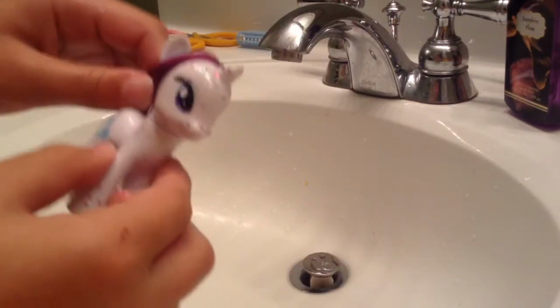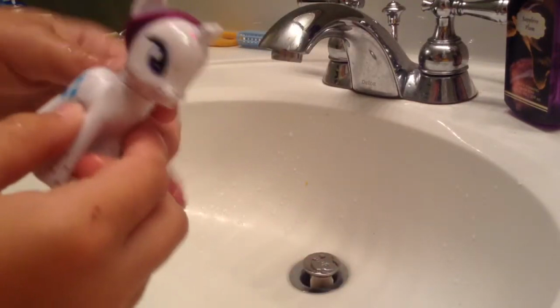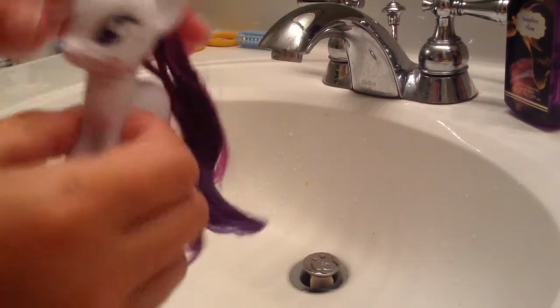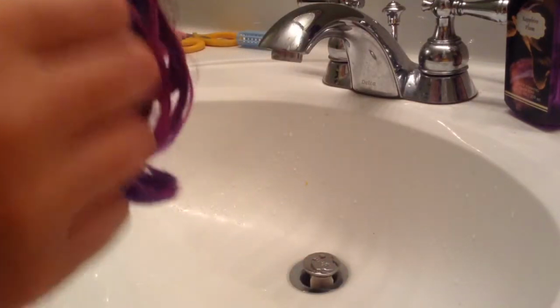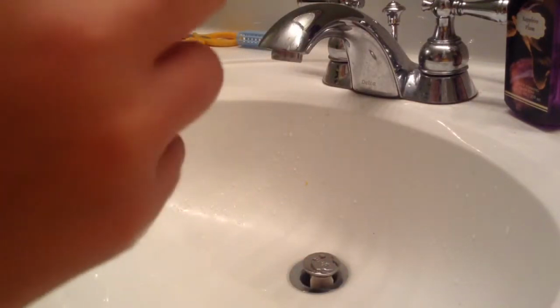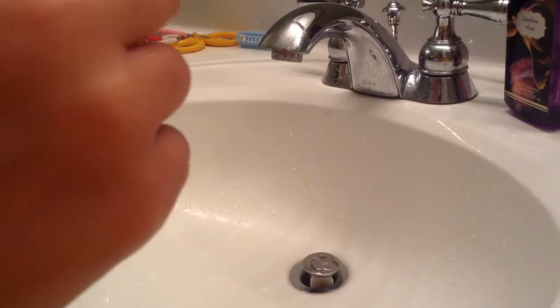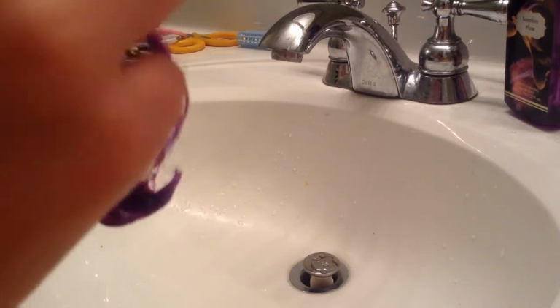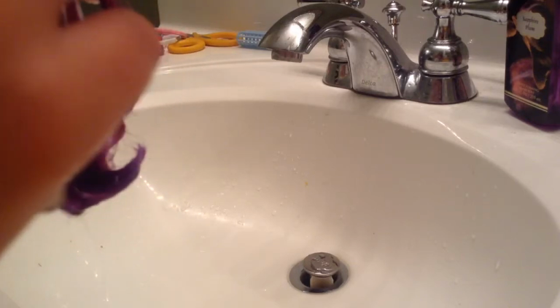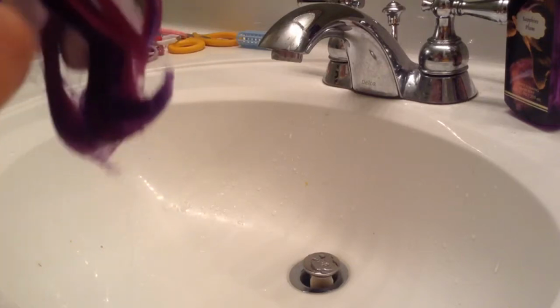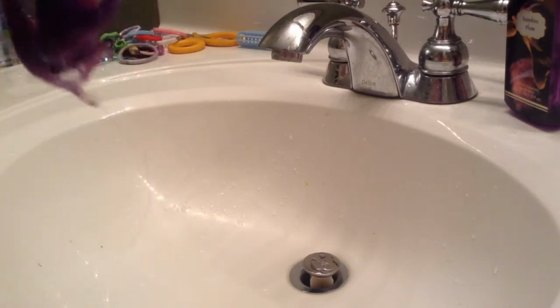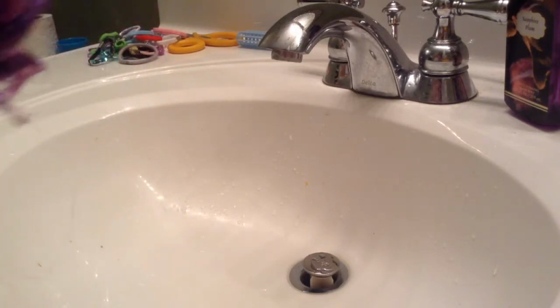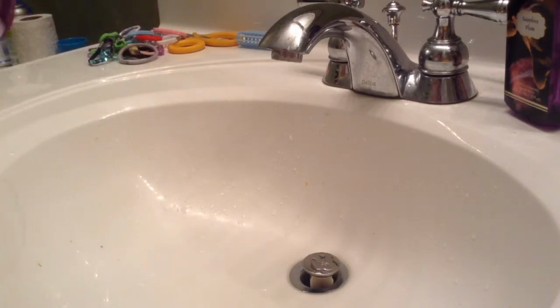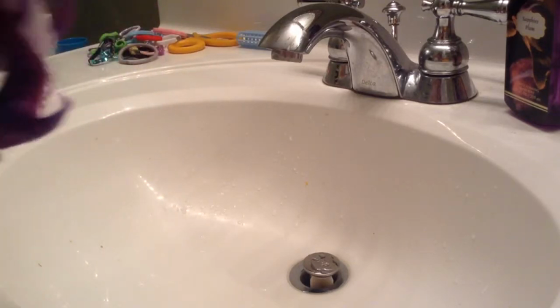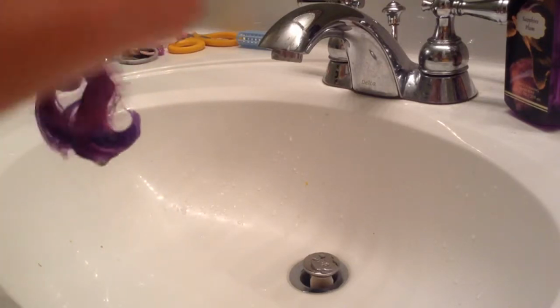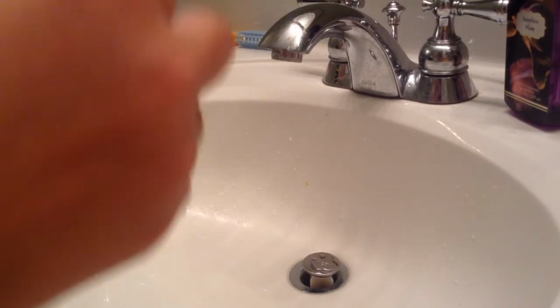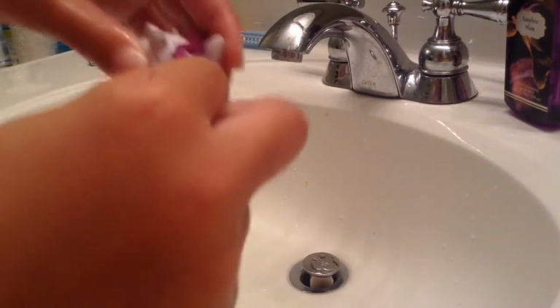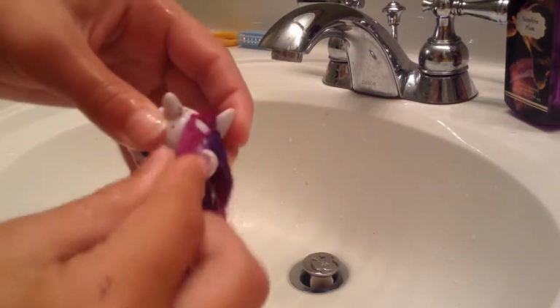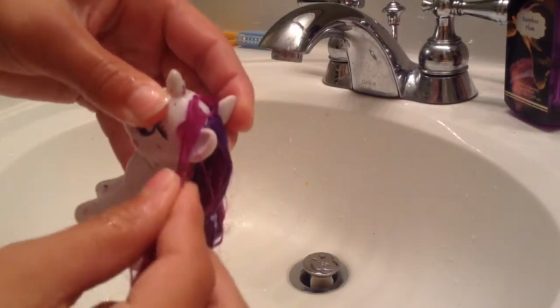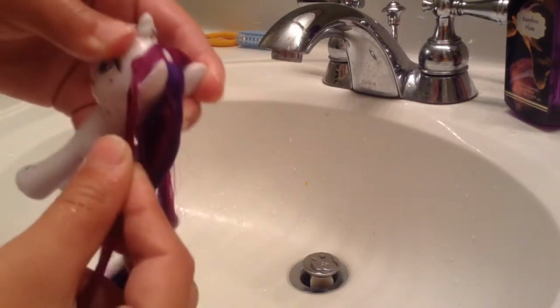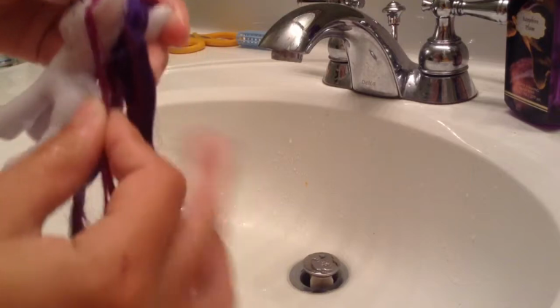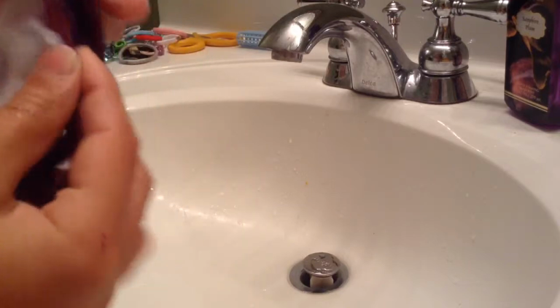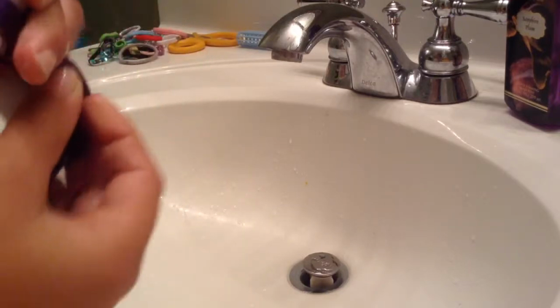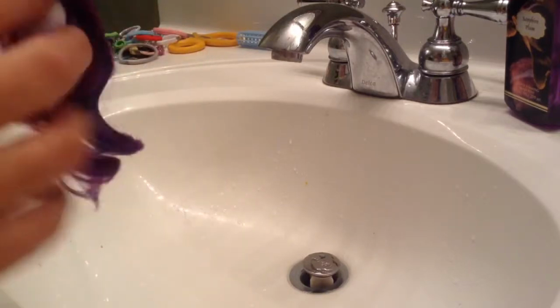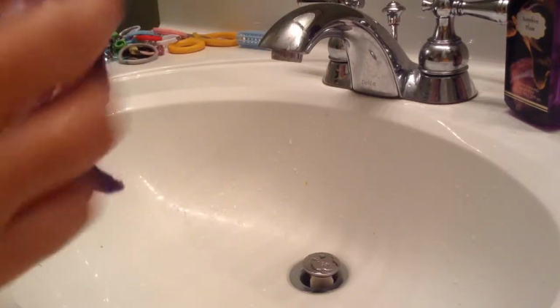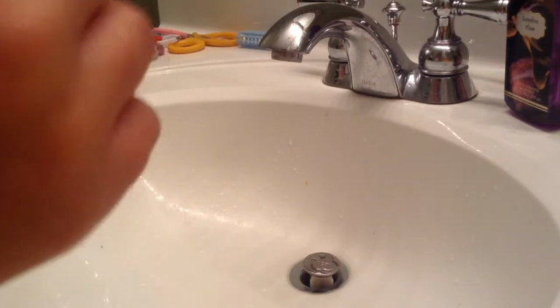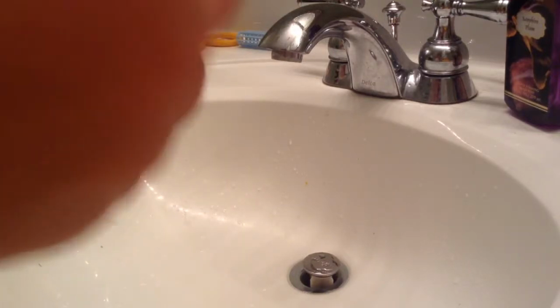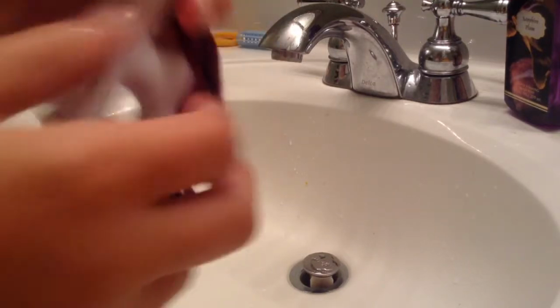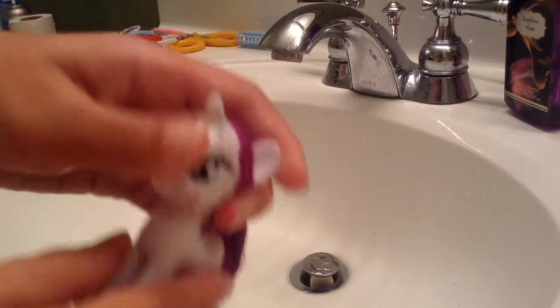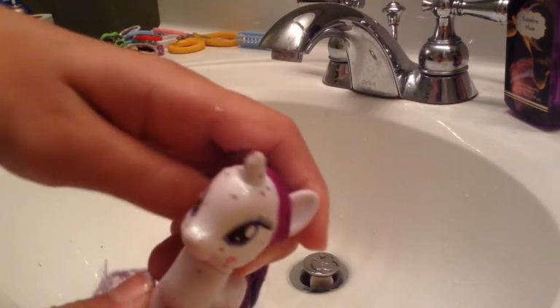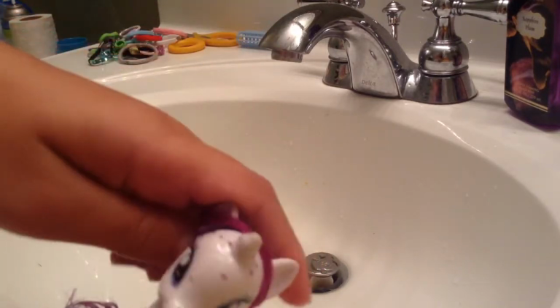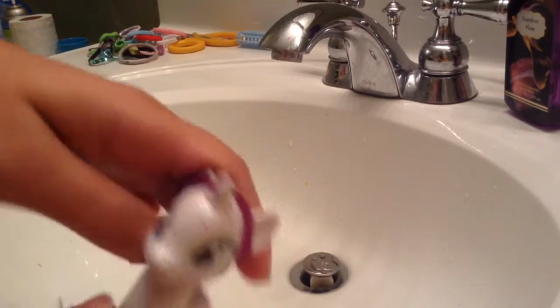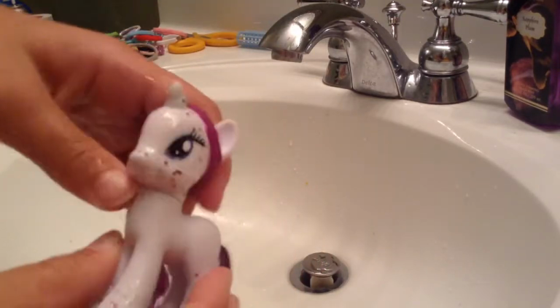It might look ugly right now, but don't worry. That's kind of usual. Grab some from this side and put it over here. So it looks like this.